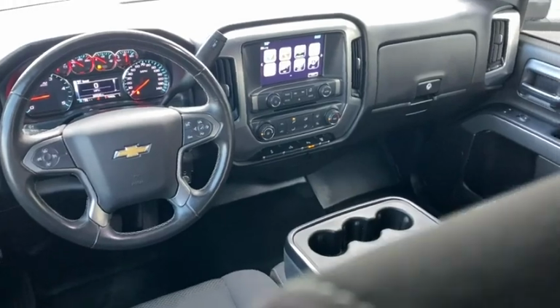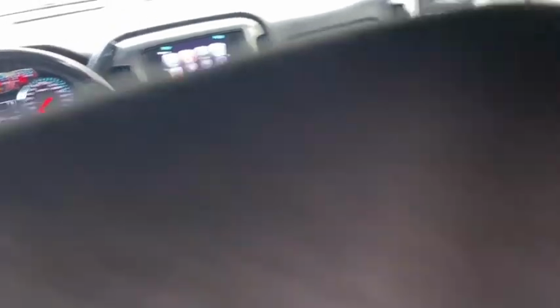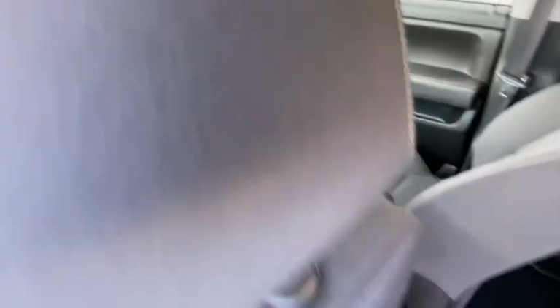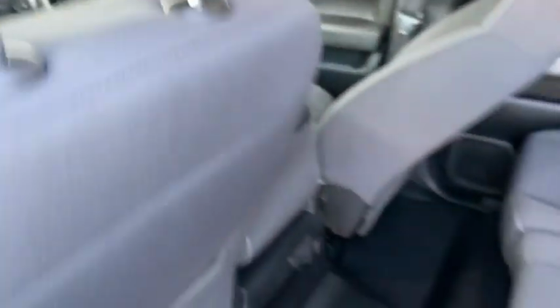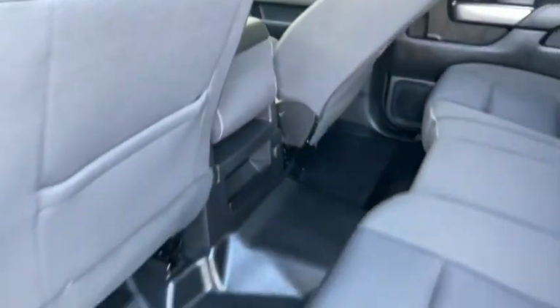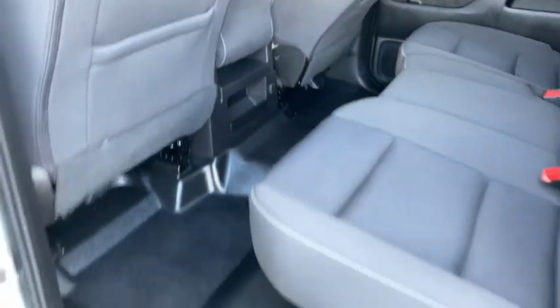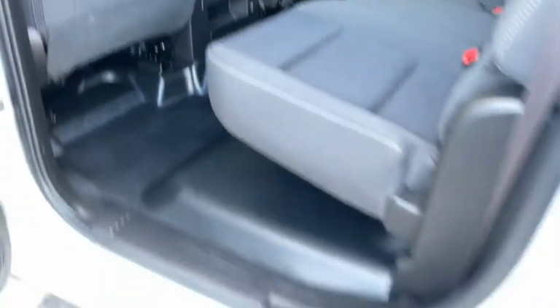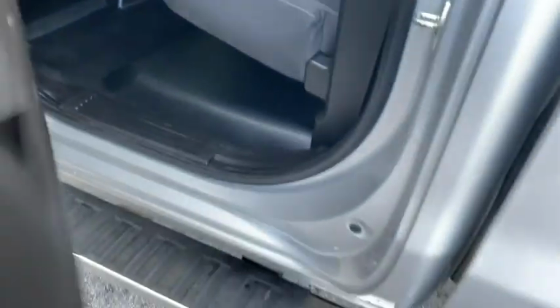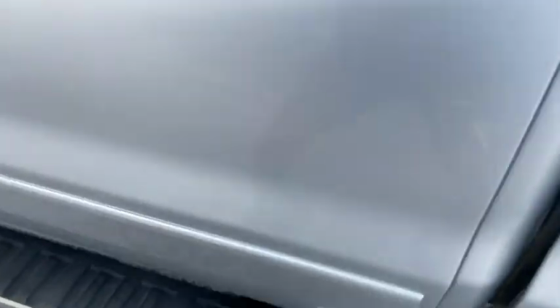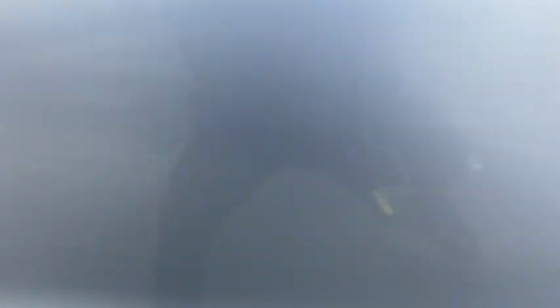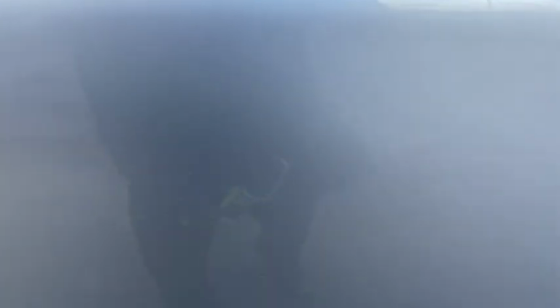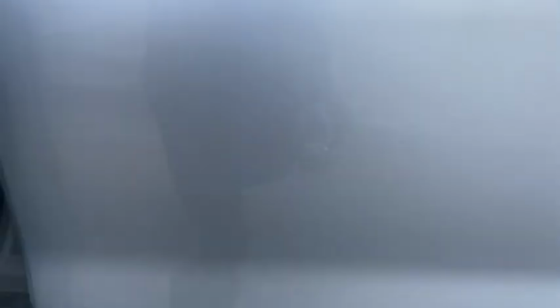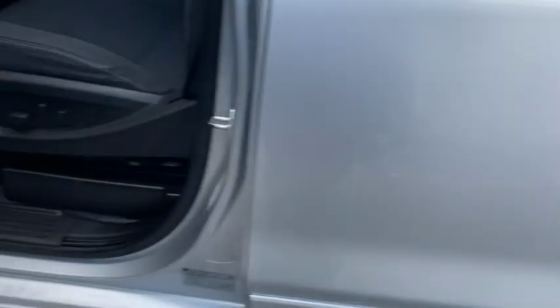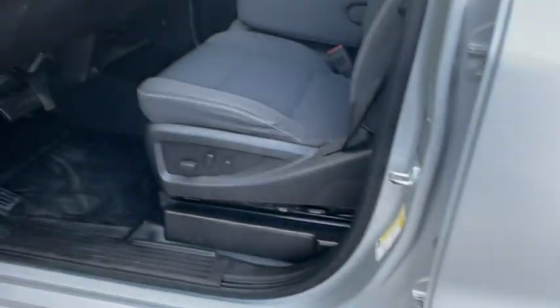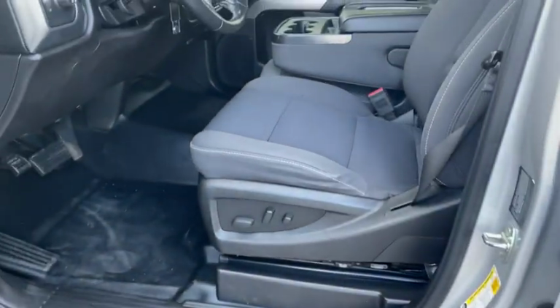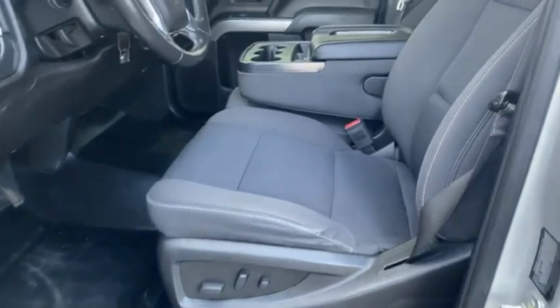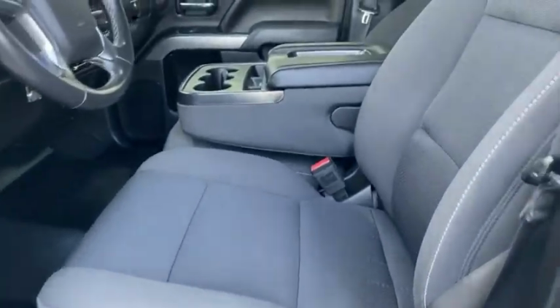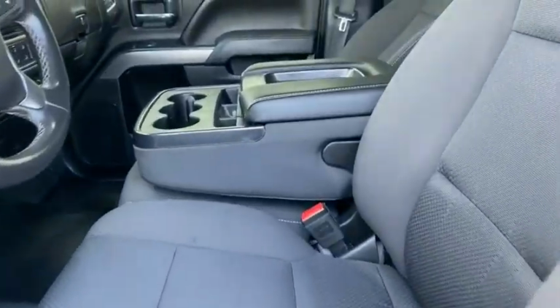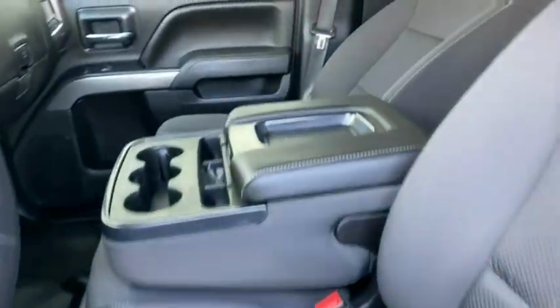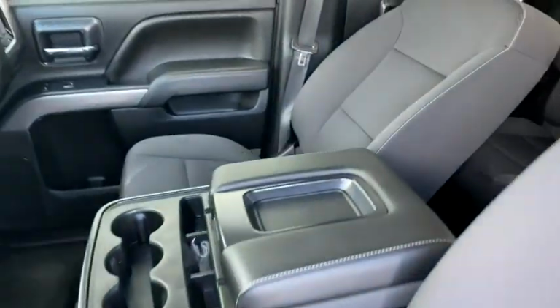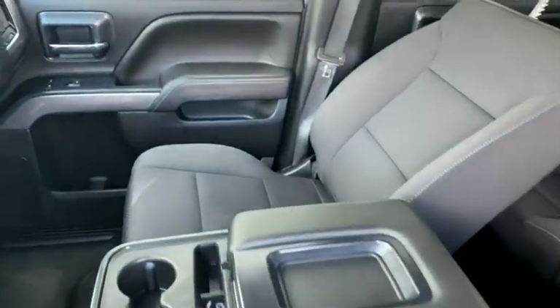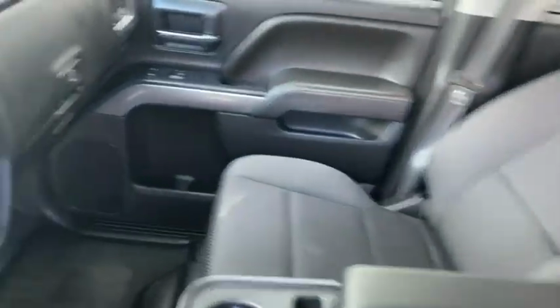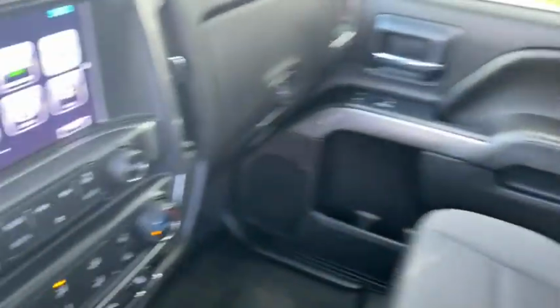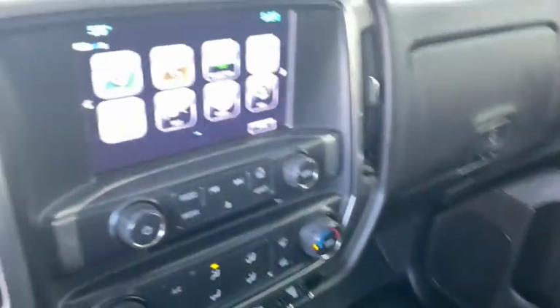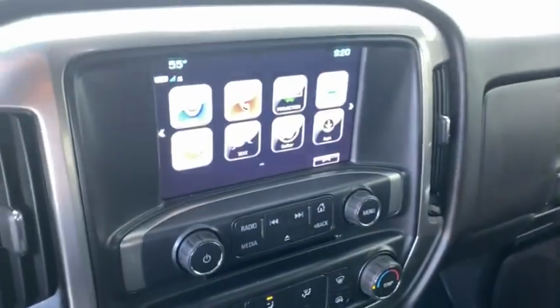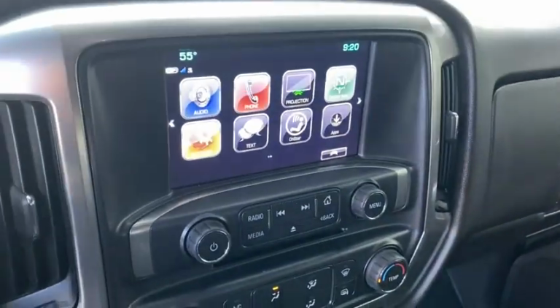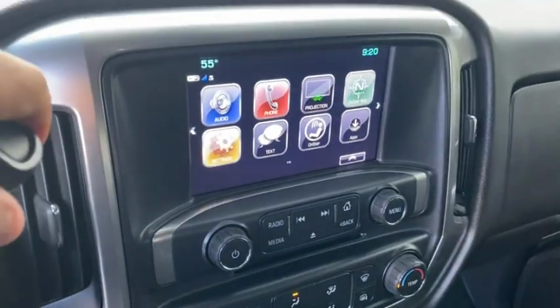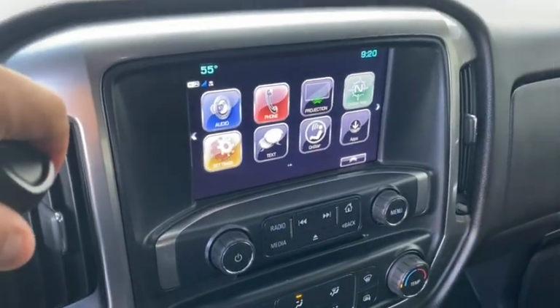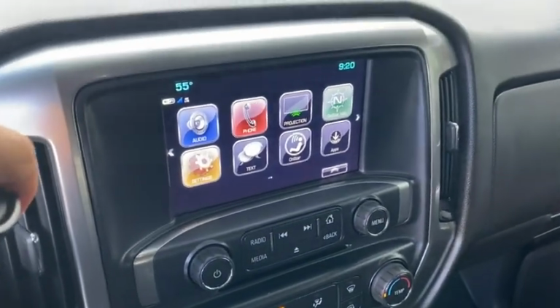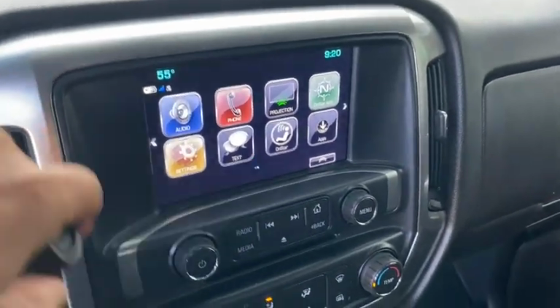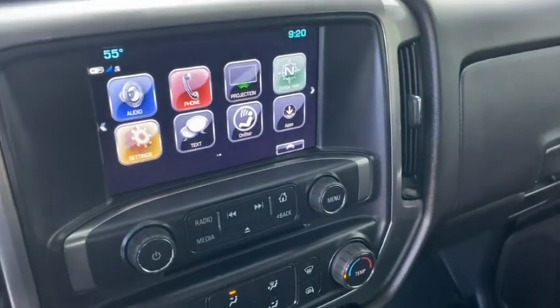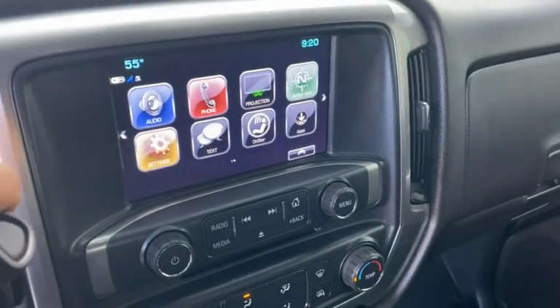Trip computer, CD player, power windows, electronic stability control, brake assist, panic alarm, overhead console, remote keyless entry, Sirius satellite radio.